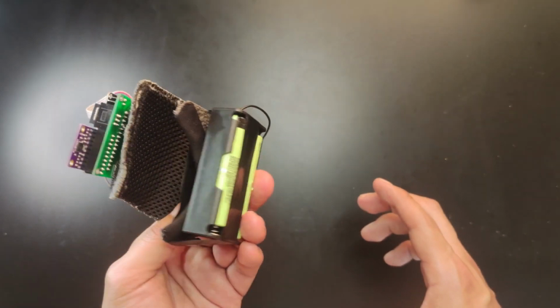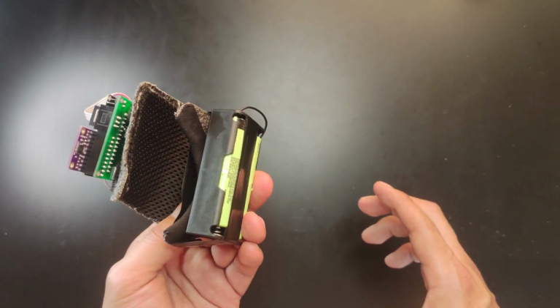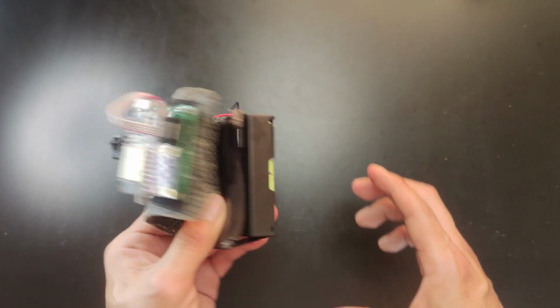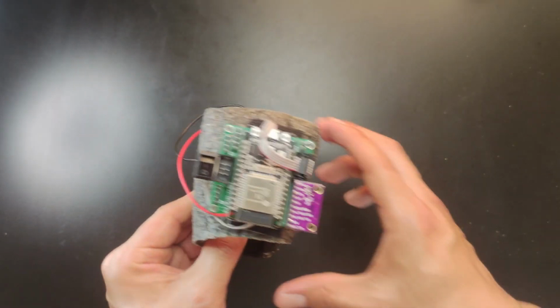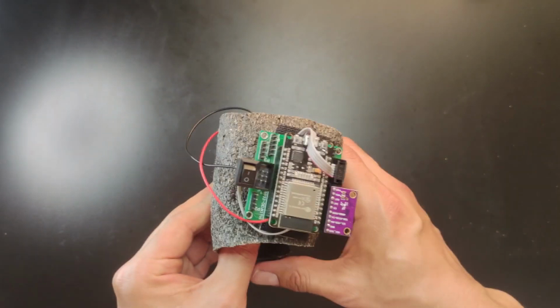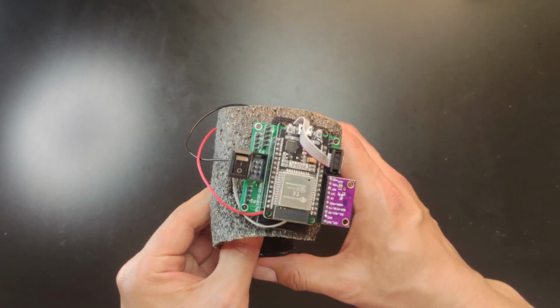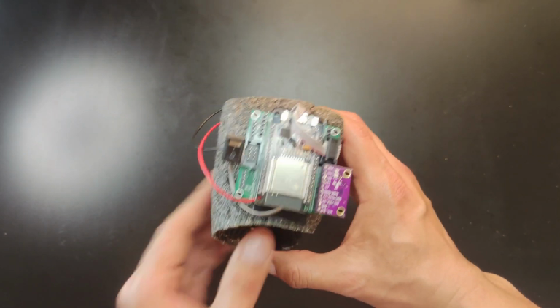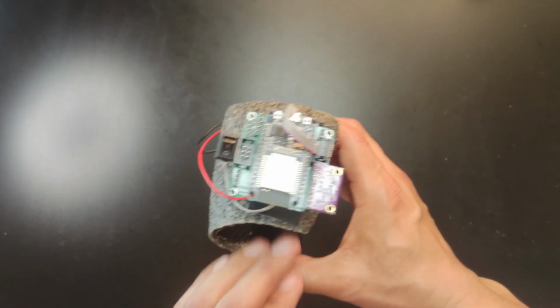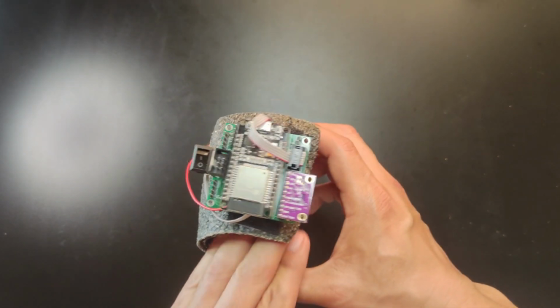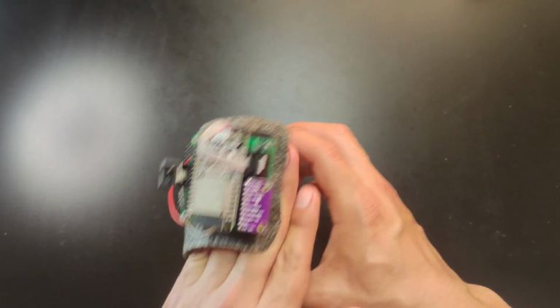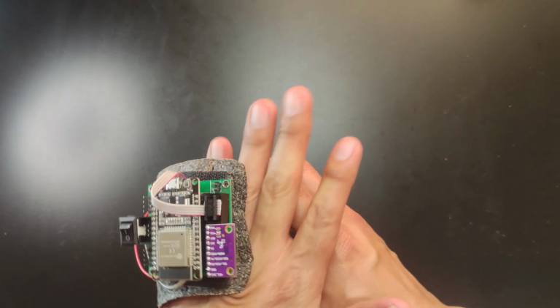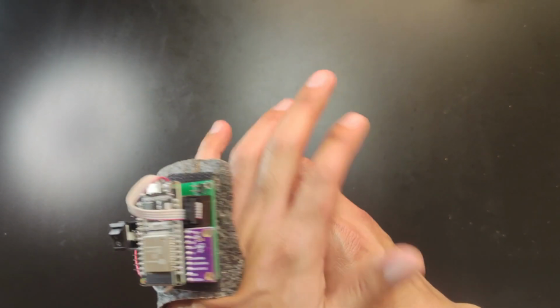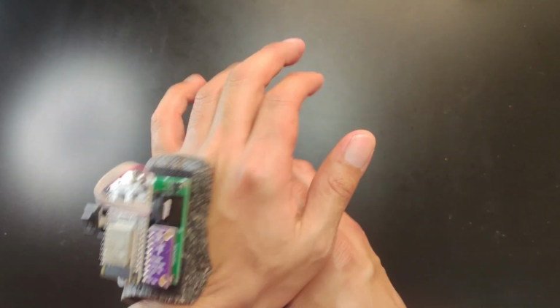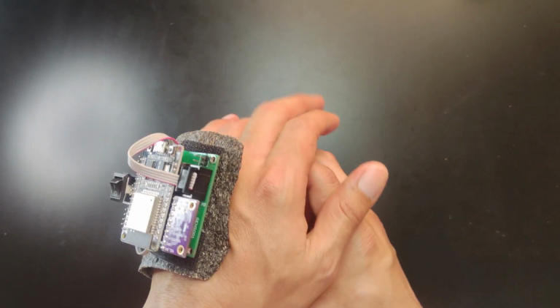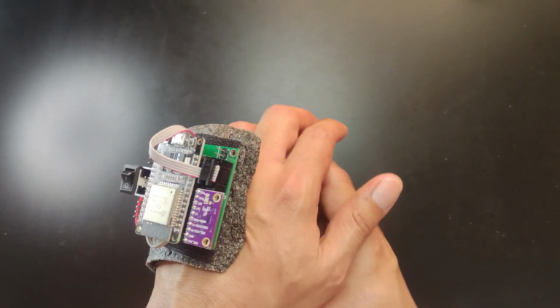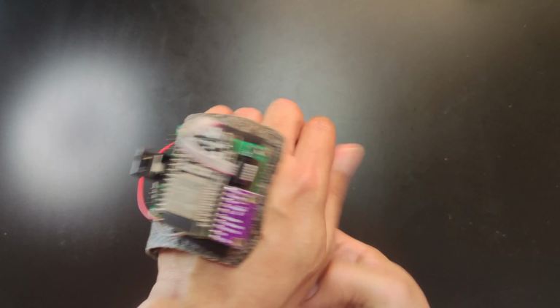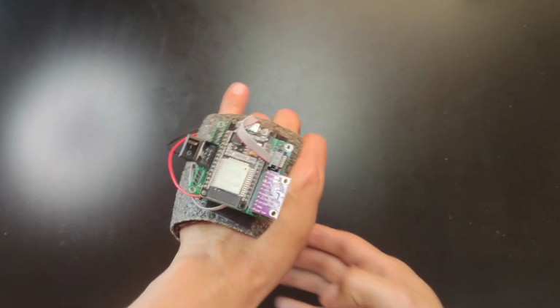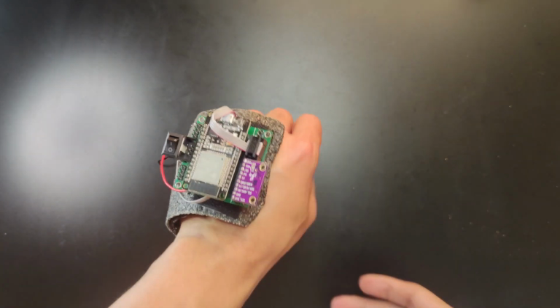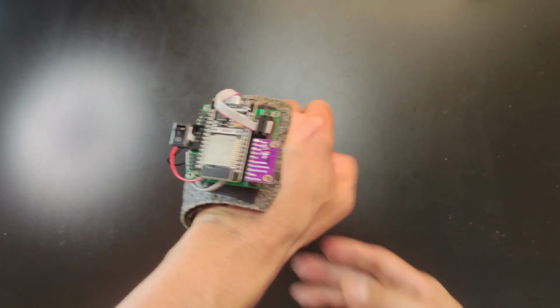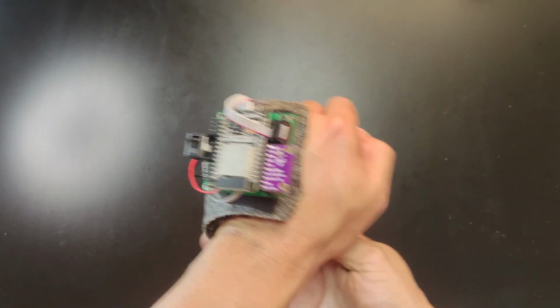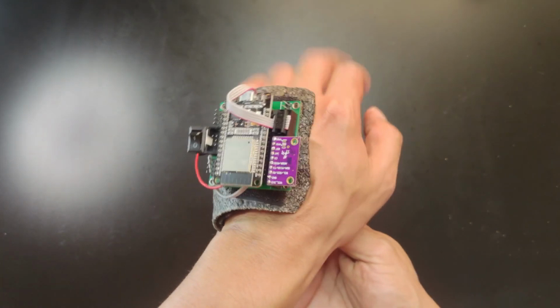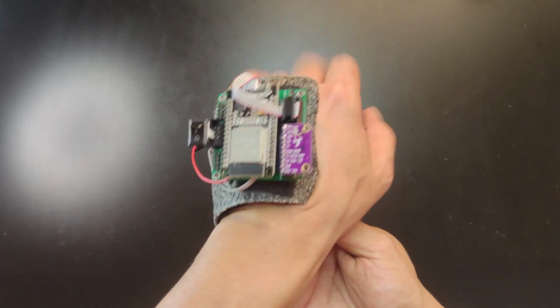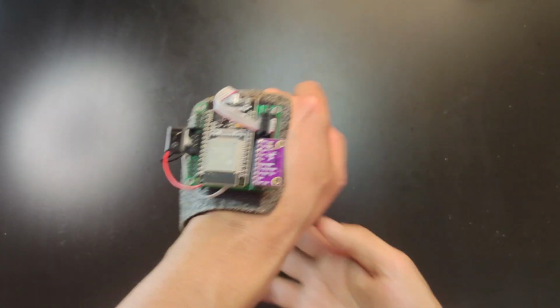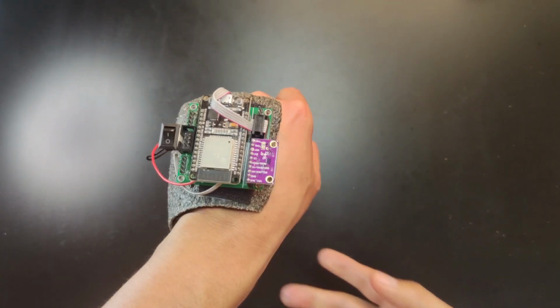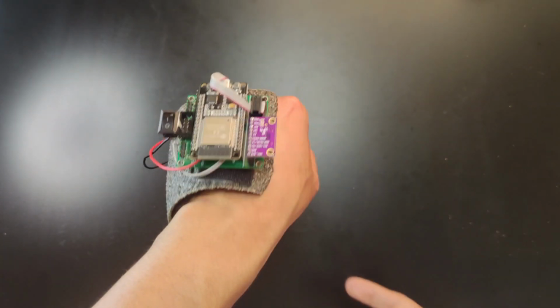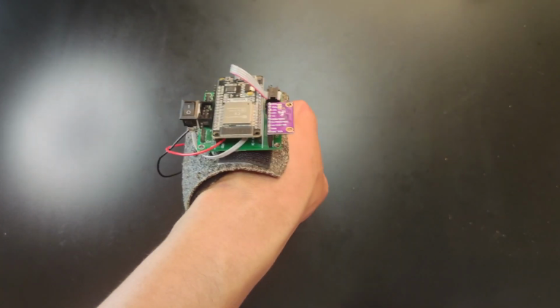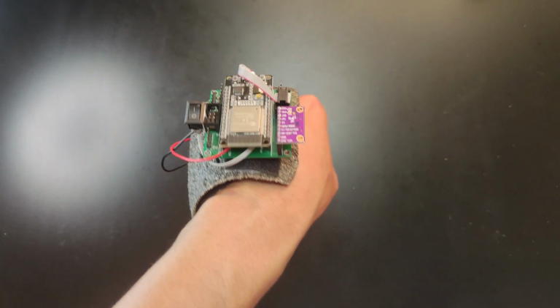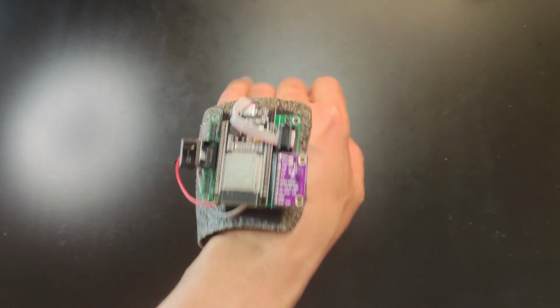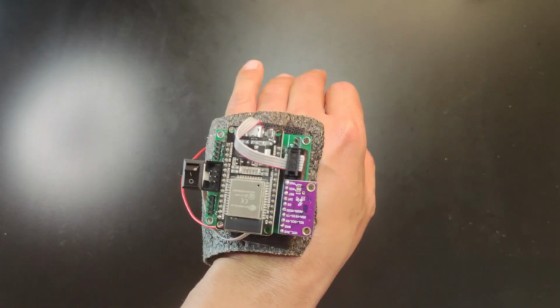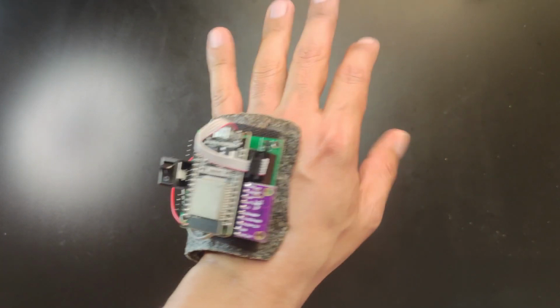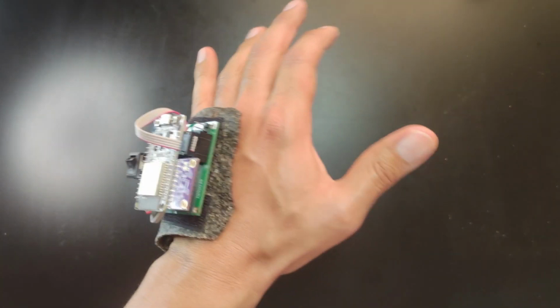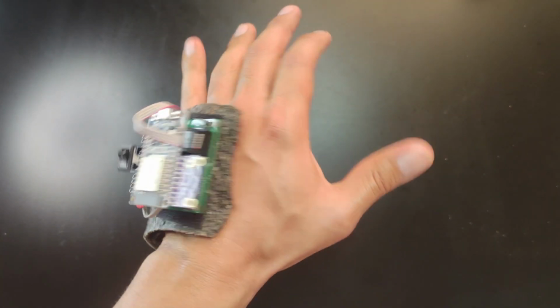Hello guys, this time I made a glove that controls the movement of the robot to go in all directions: up, left, right, down, diagonals.